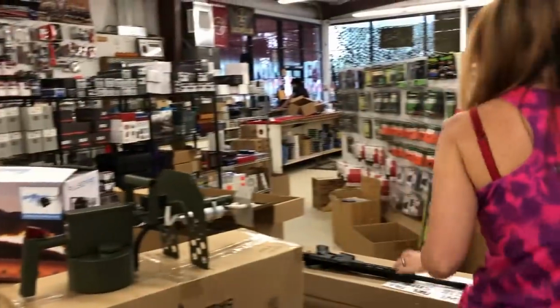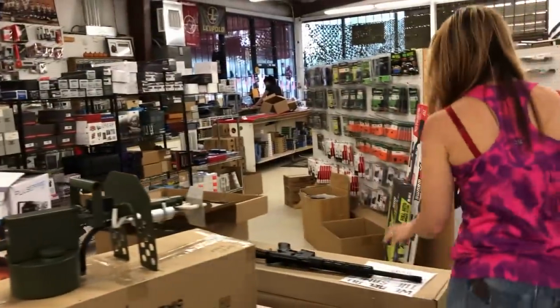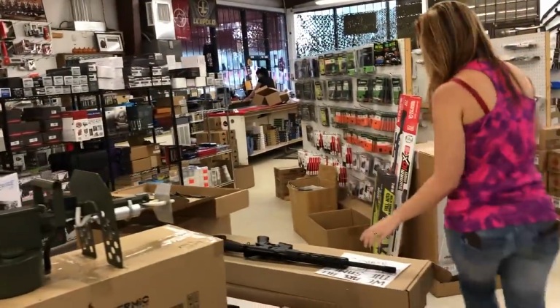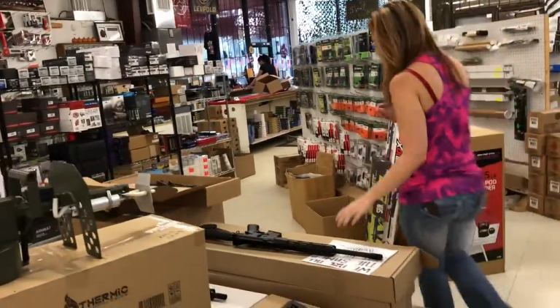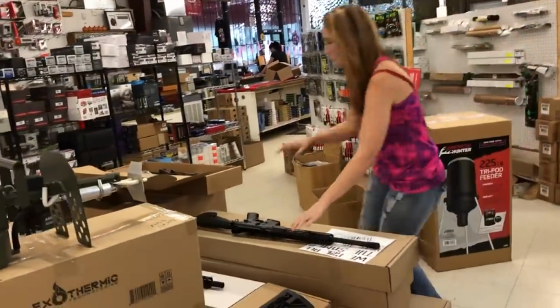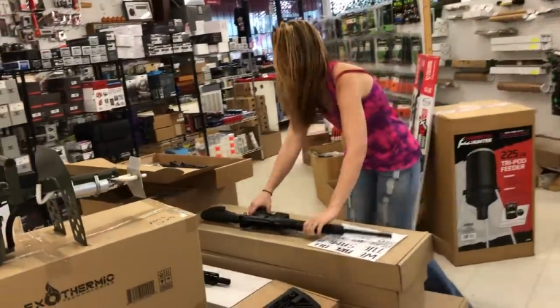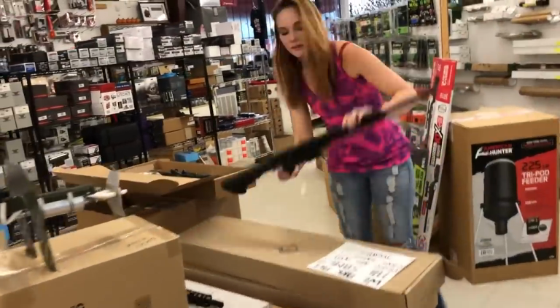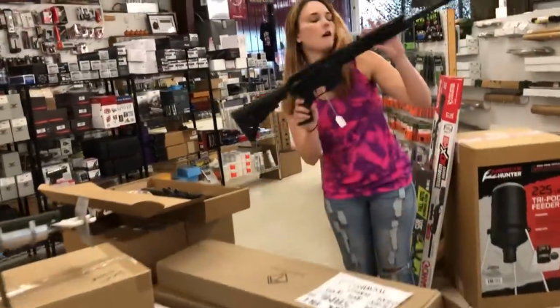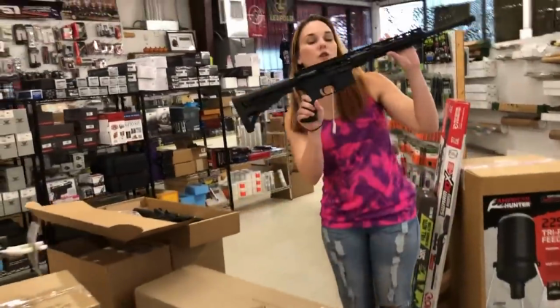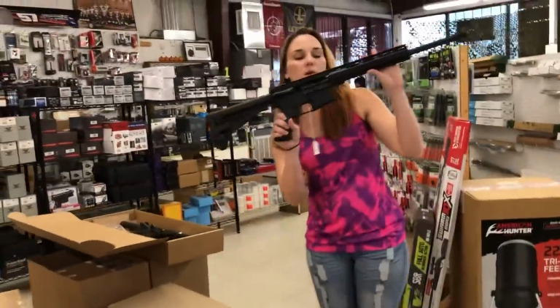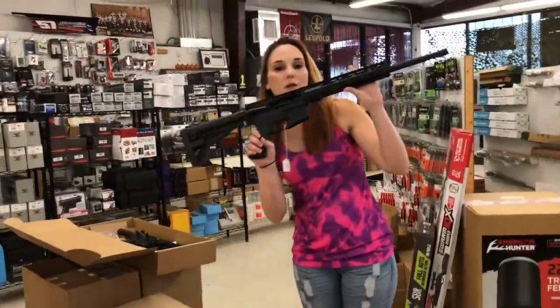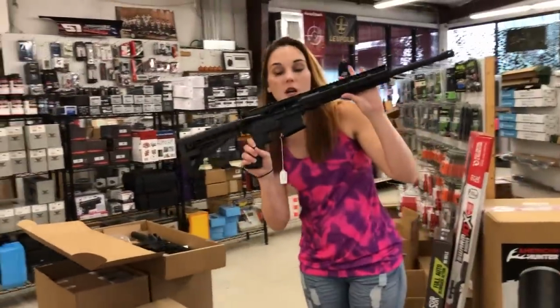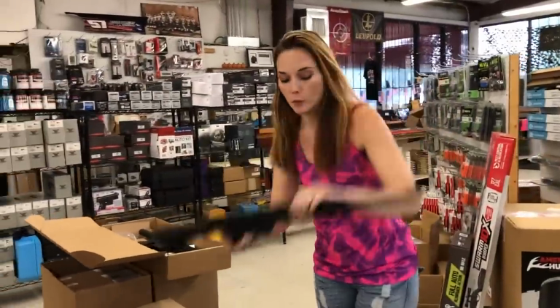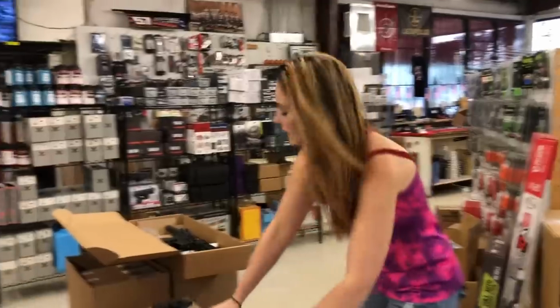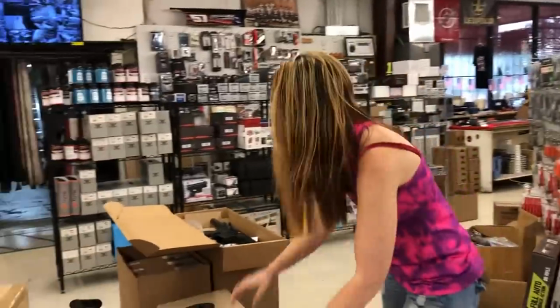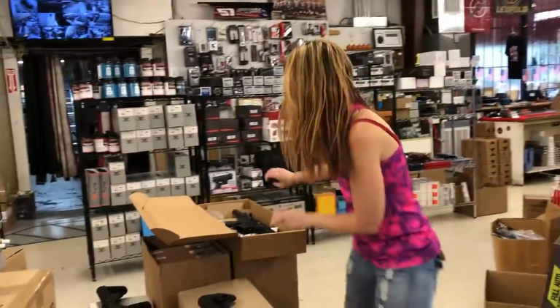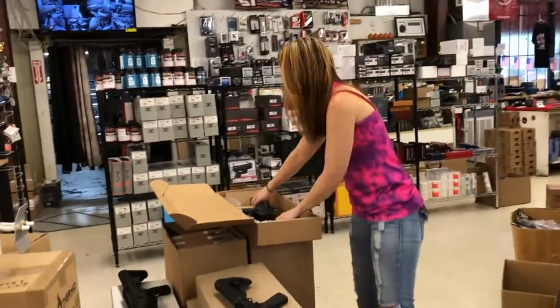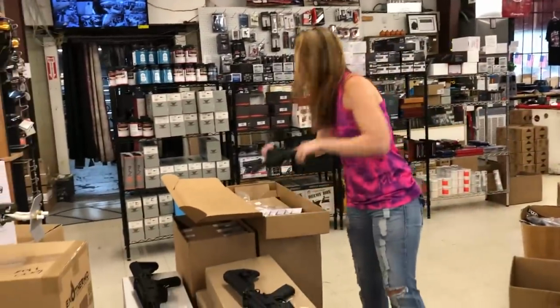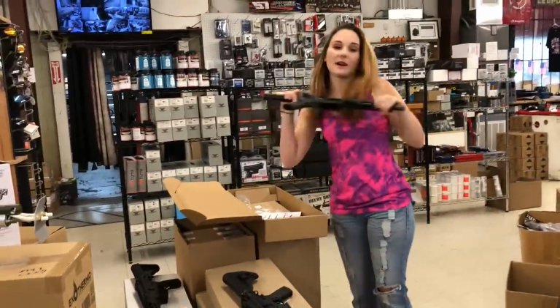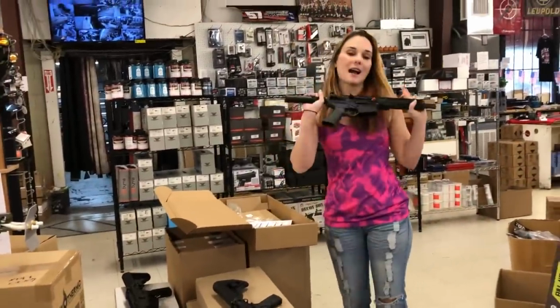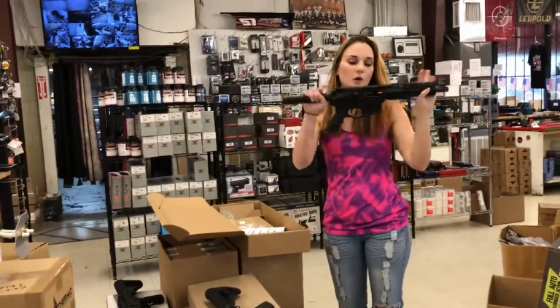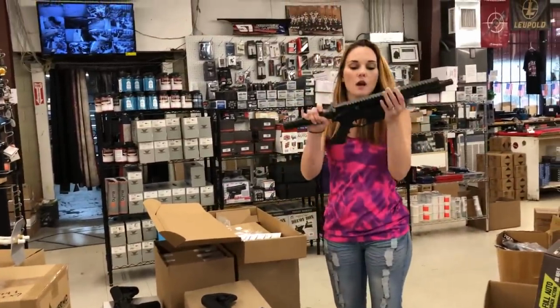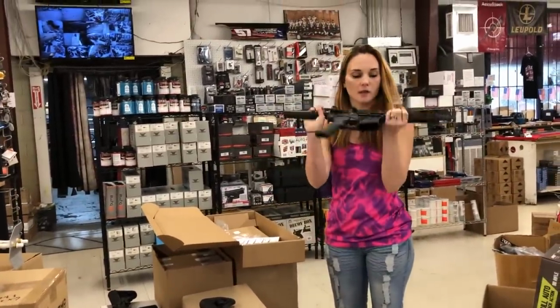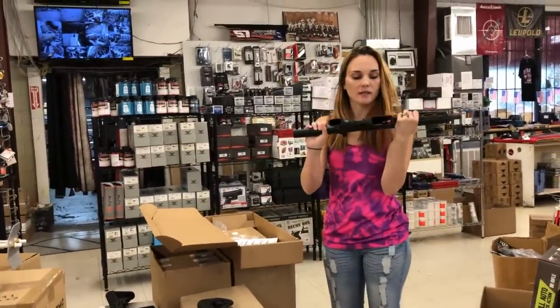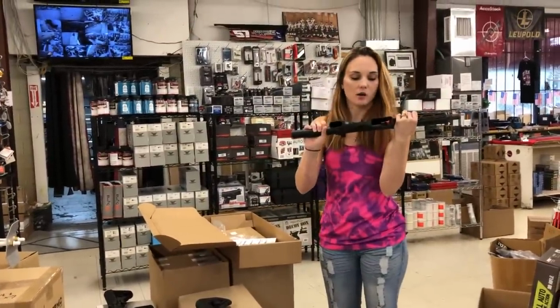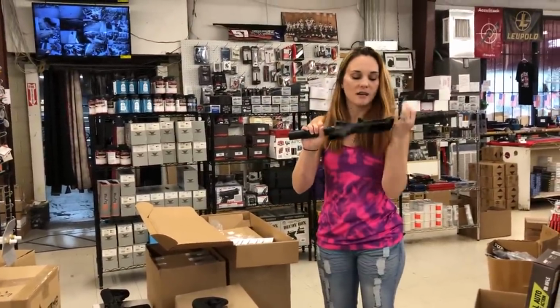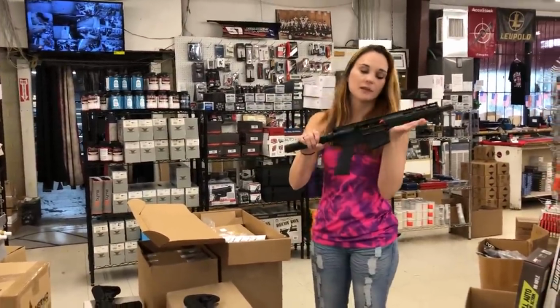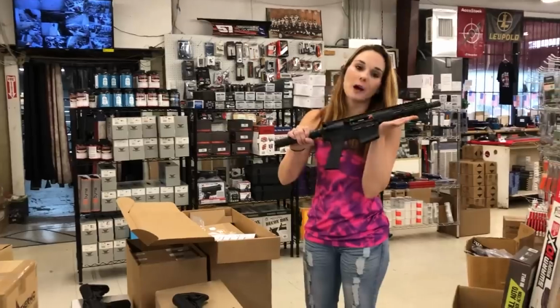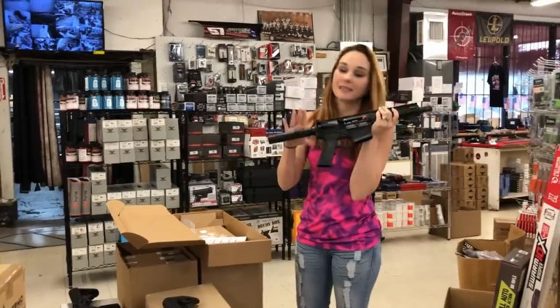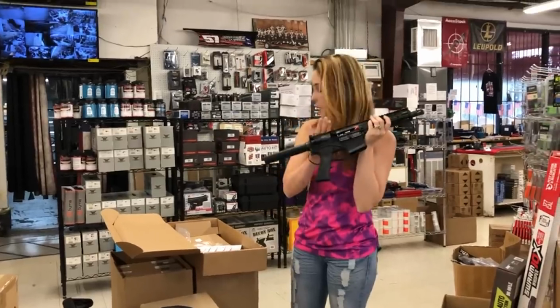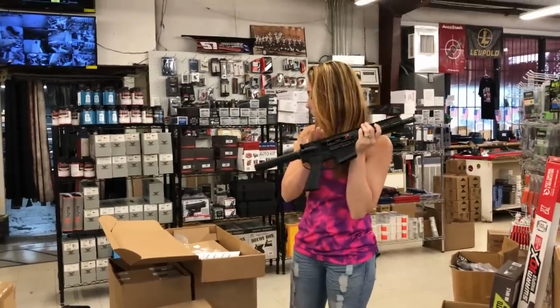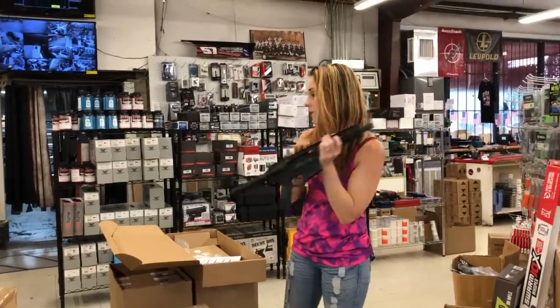We have American Tactical Millsports with forged uppers and lowers in stock for $450. We also have the American Tactical Omni pistols in 5.56 — they're only $405.